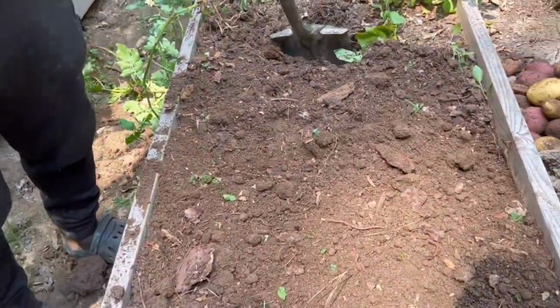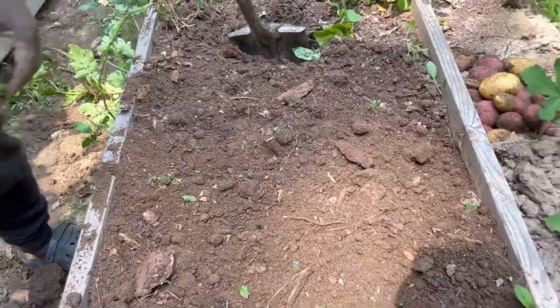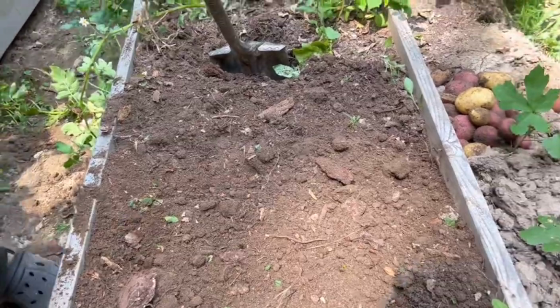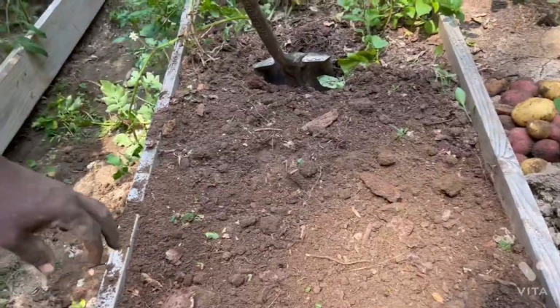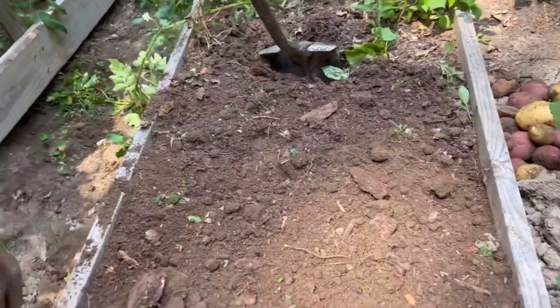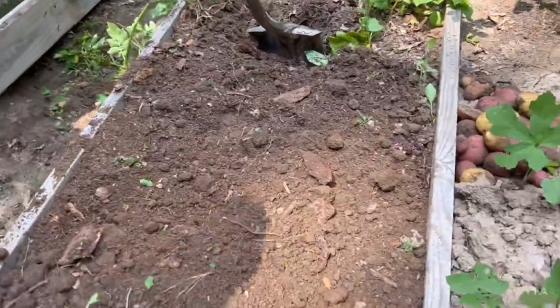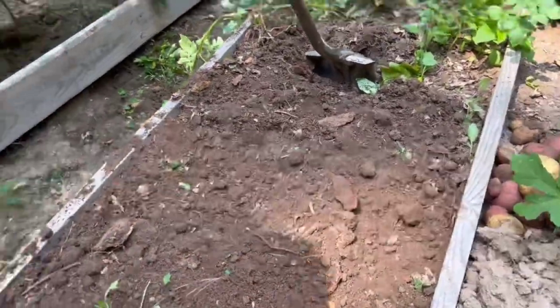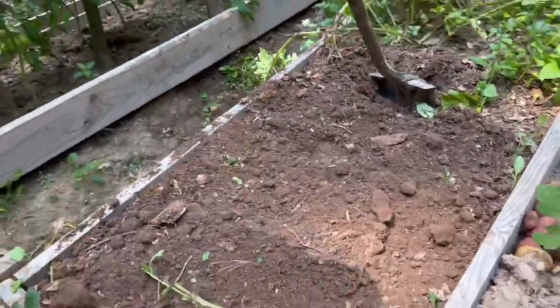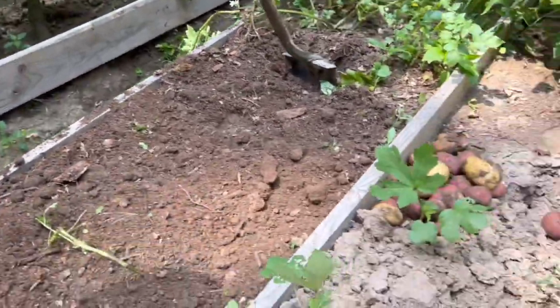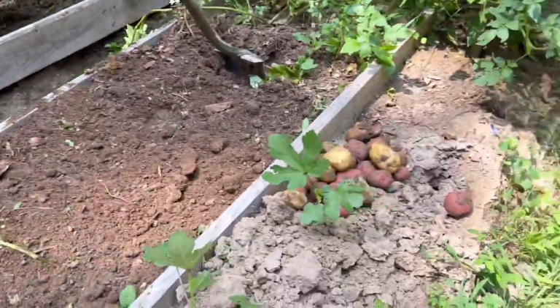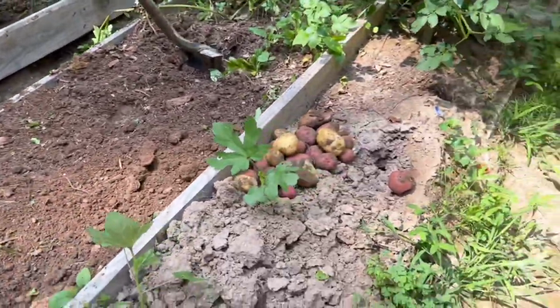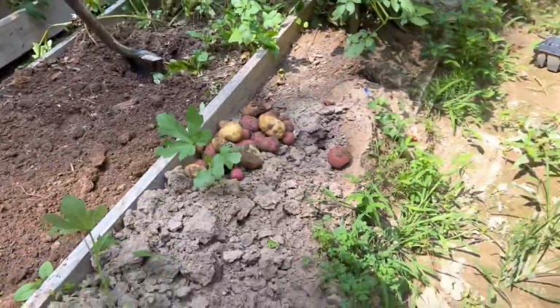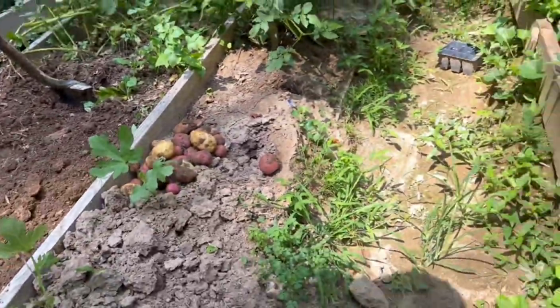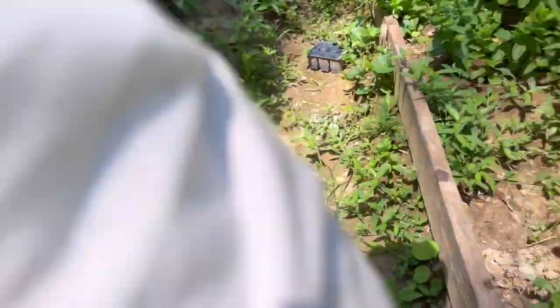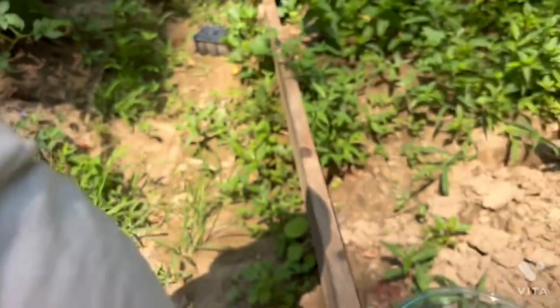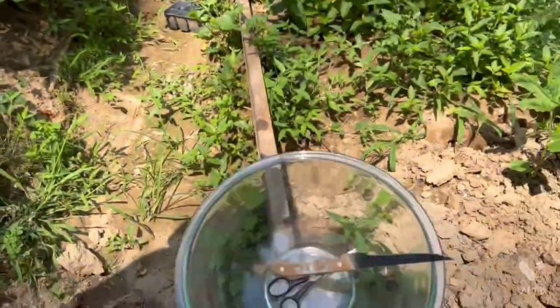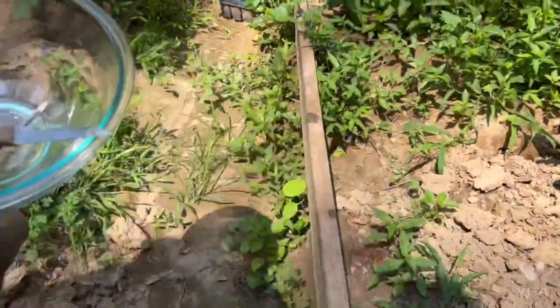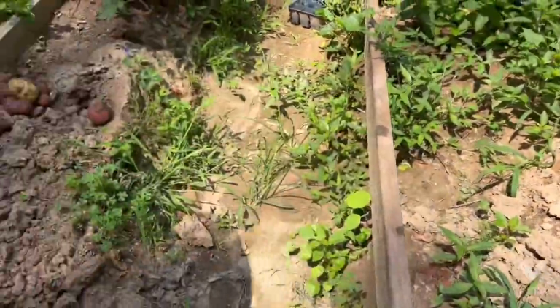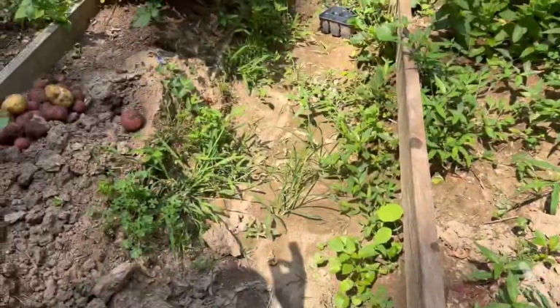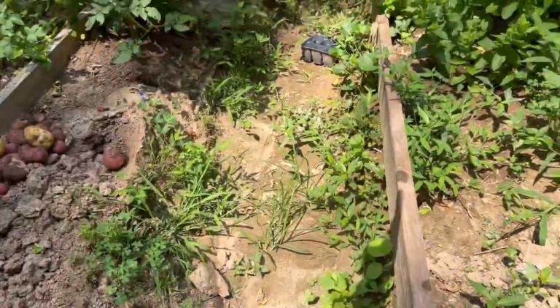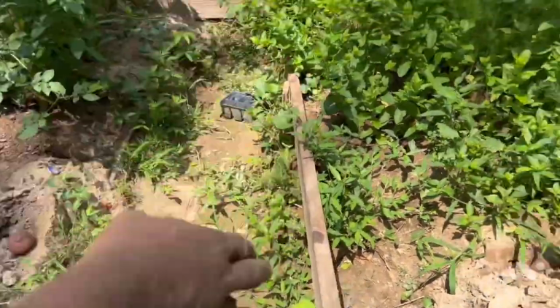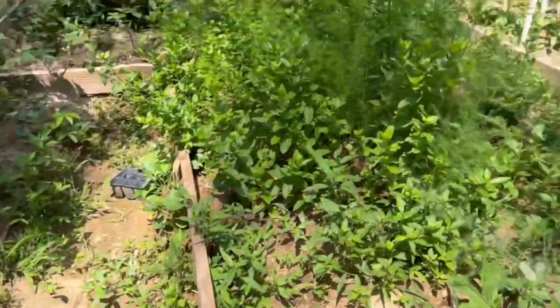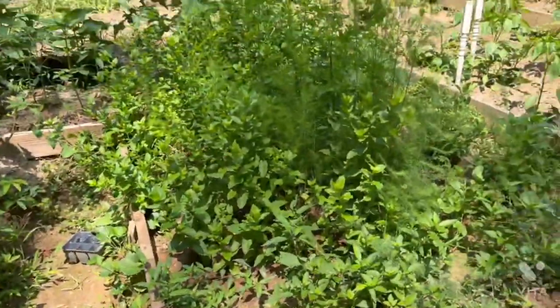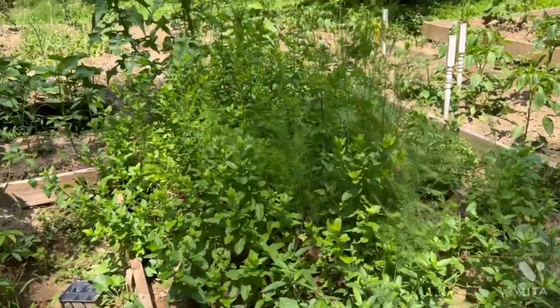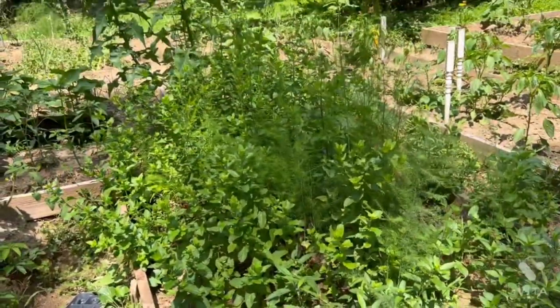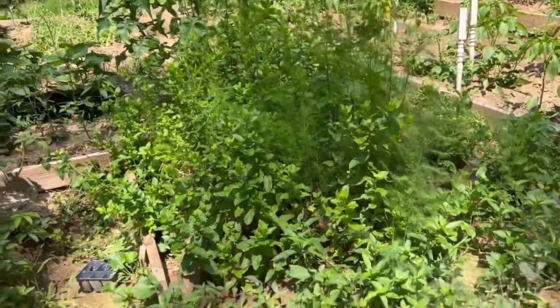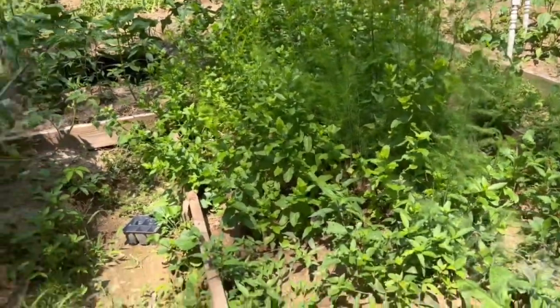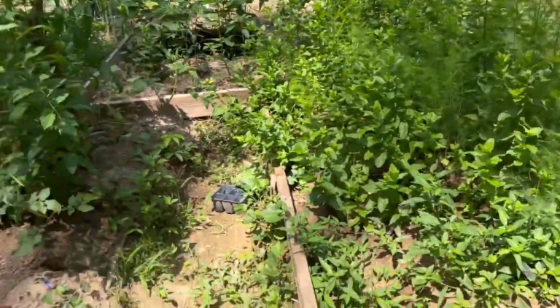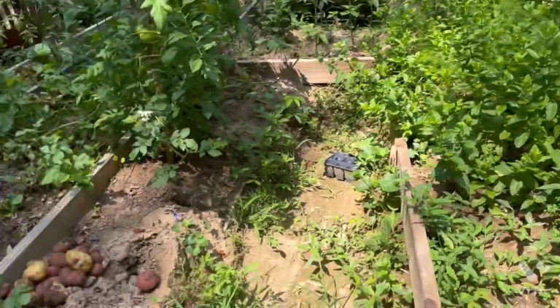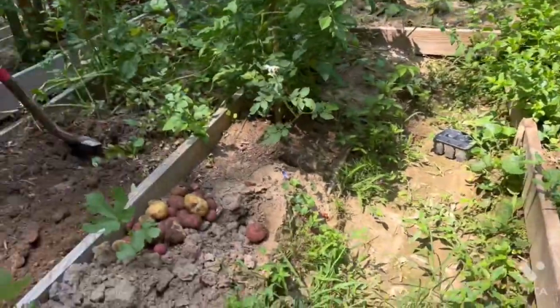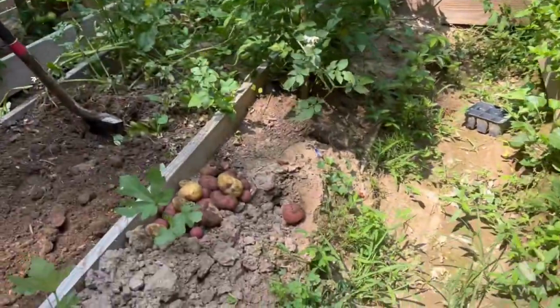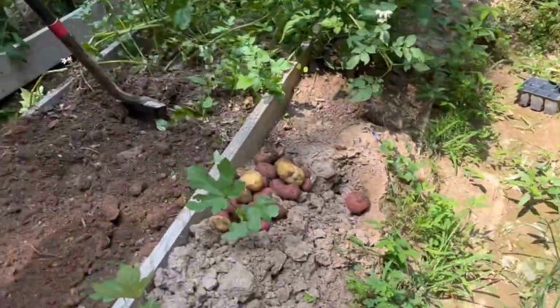So now we're going to go with the tomatoes, see what we can do with the tomatoes now. We also have mint we're going to harvest, so let's see what's going on here now.